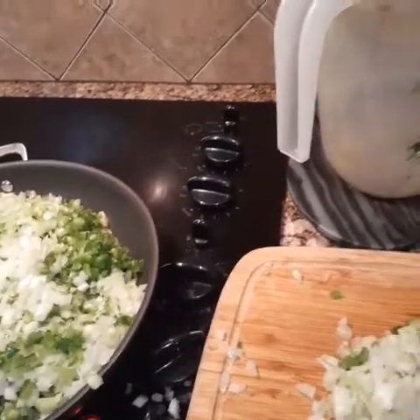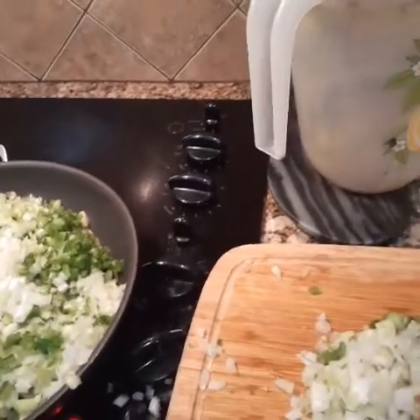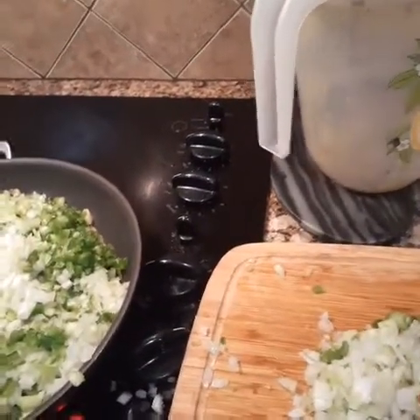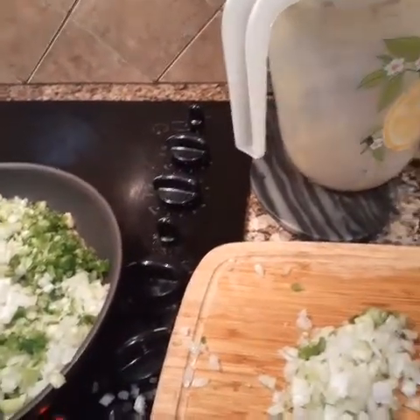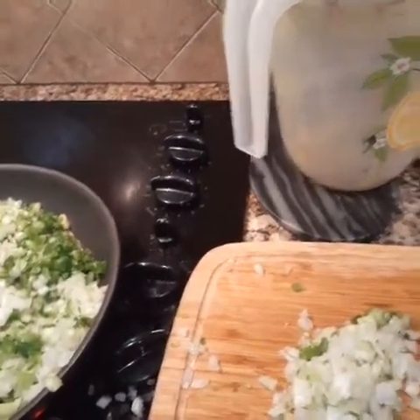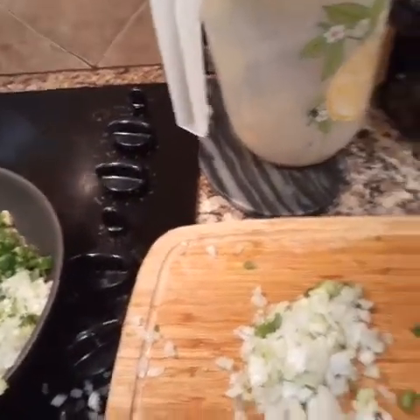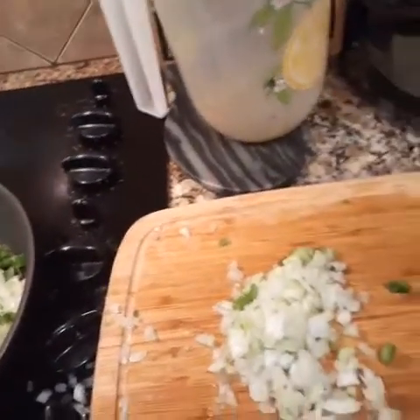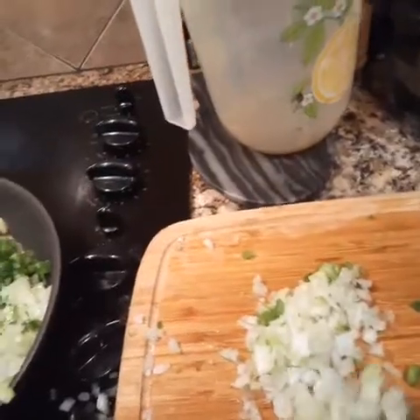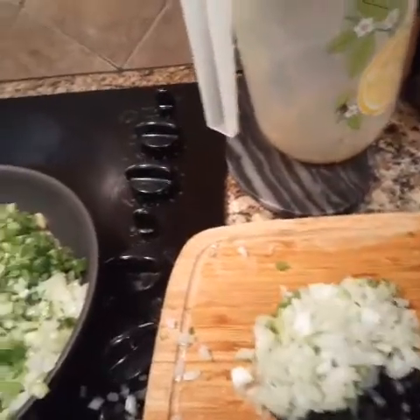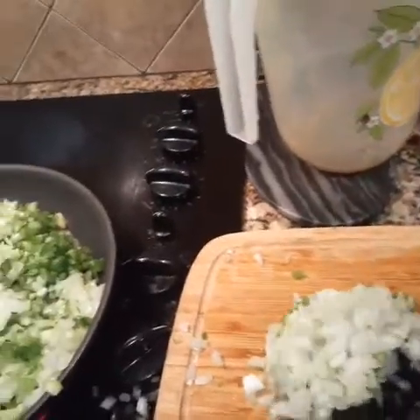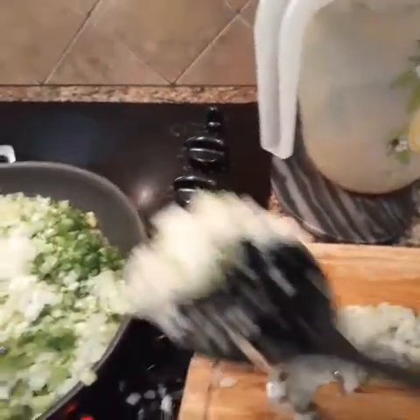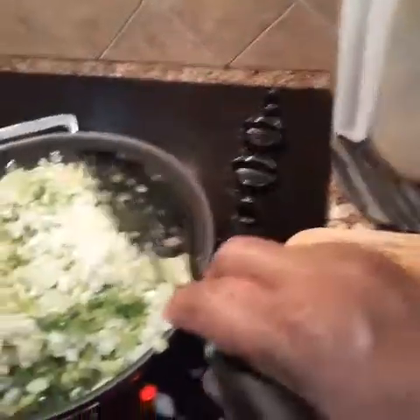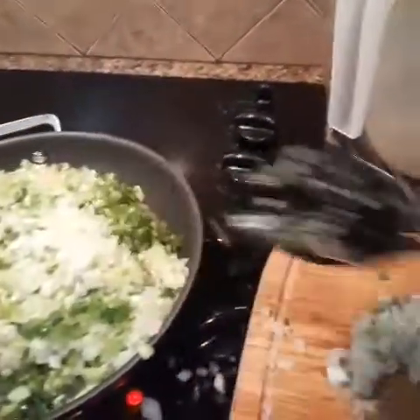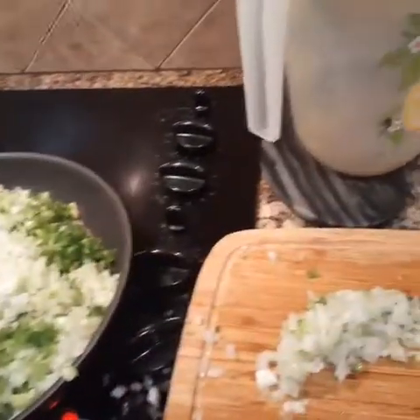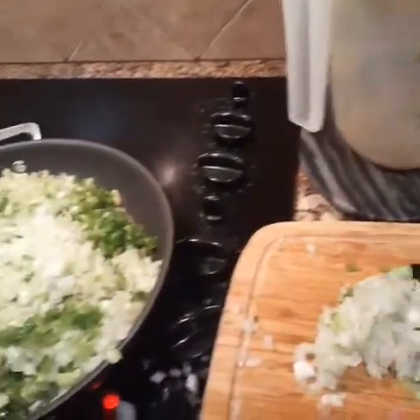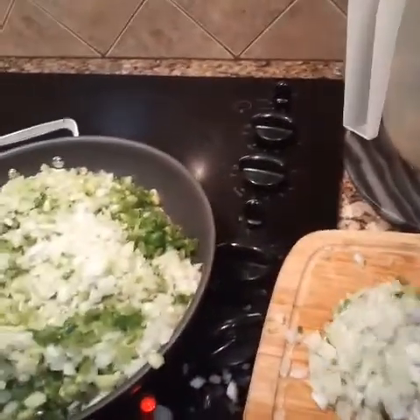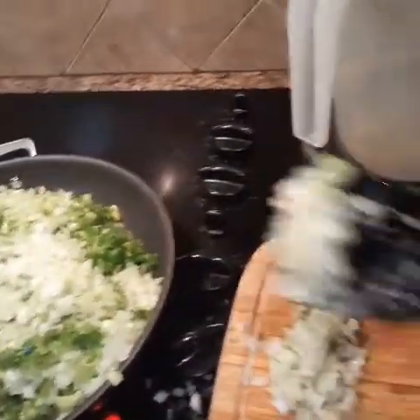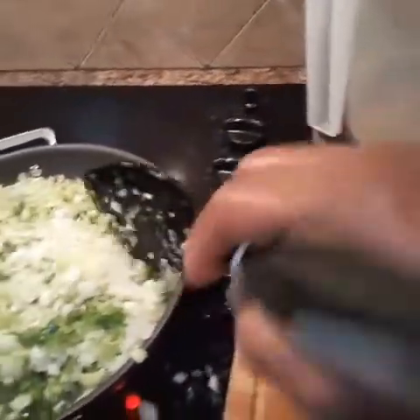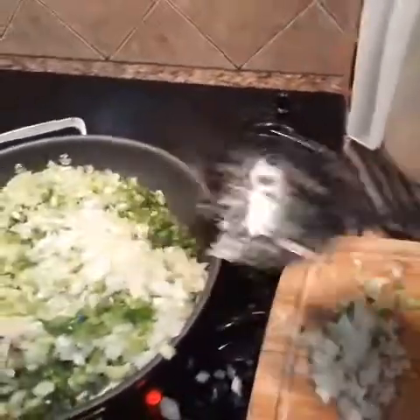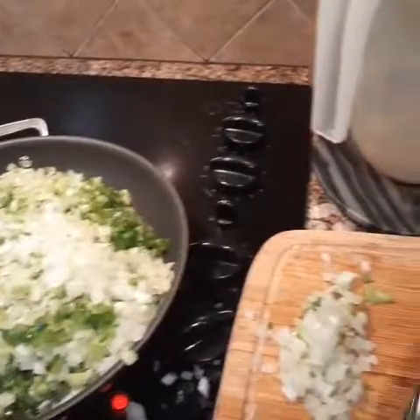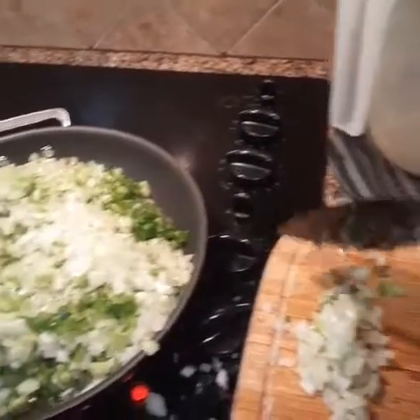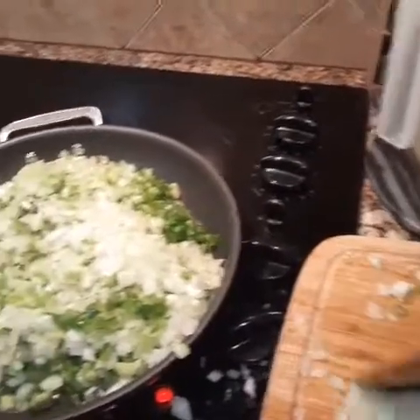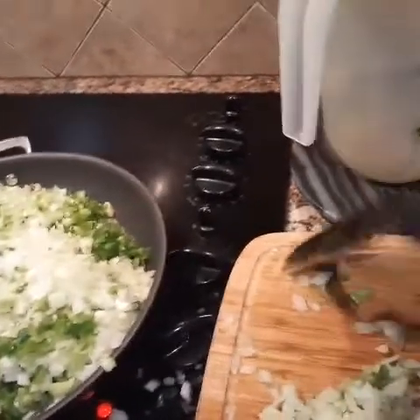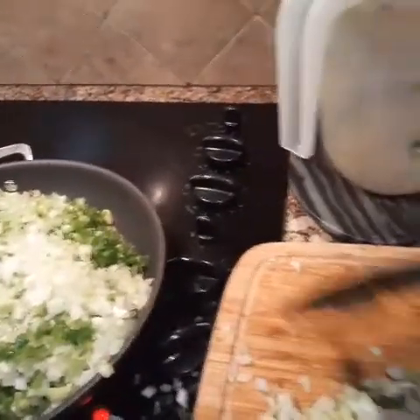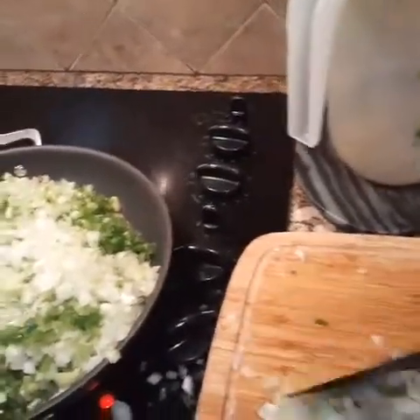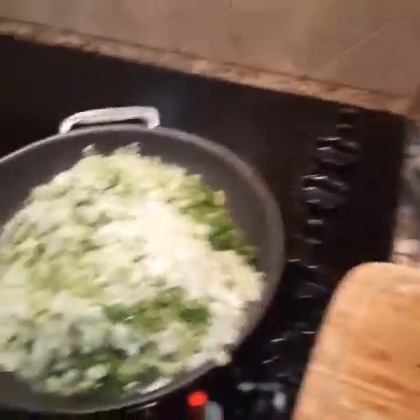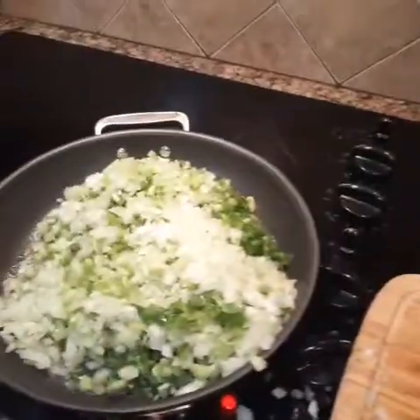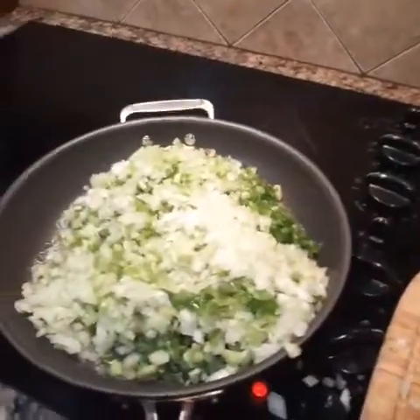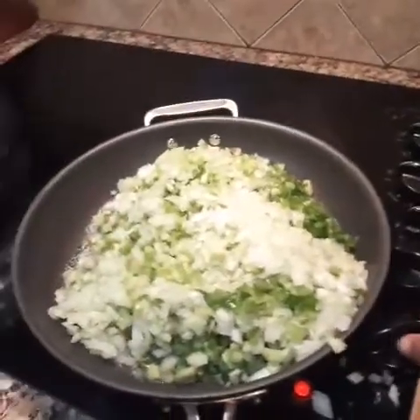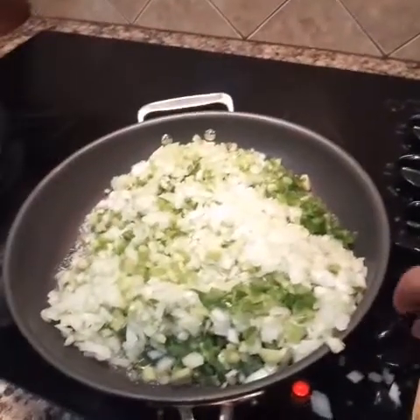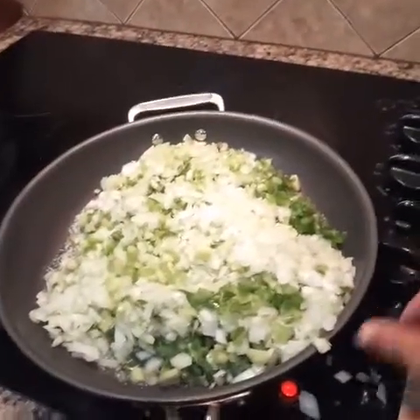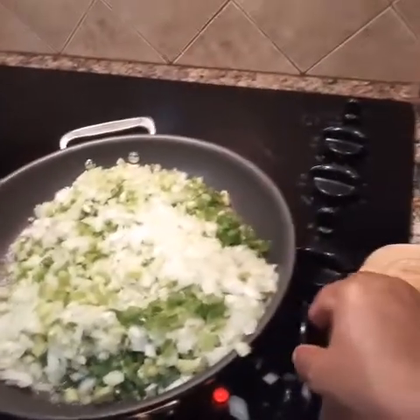Have you guys been having a good day so far? I hope so. I'm going to crank up the heat on this because I want it to sauté pretty fast.